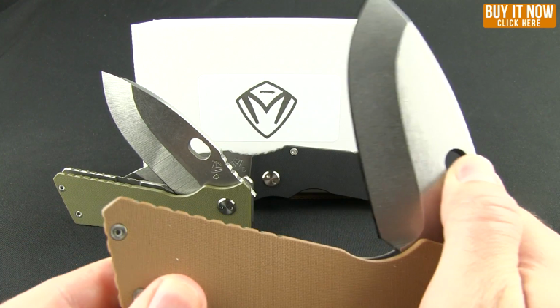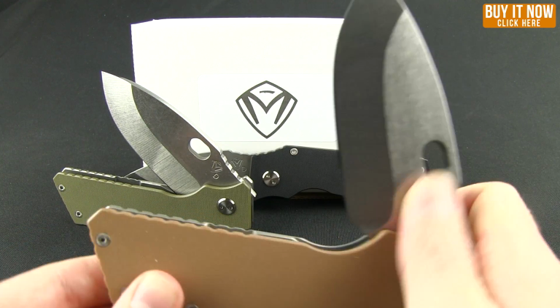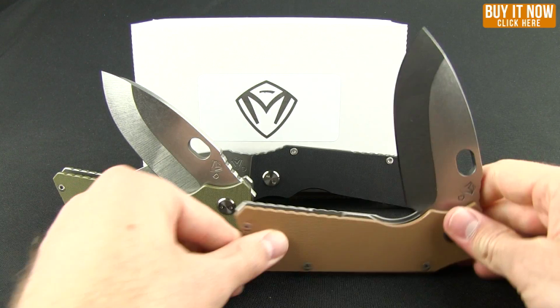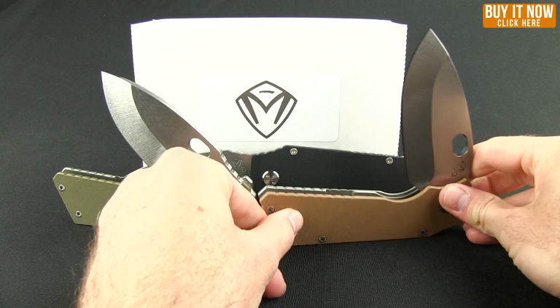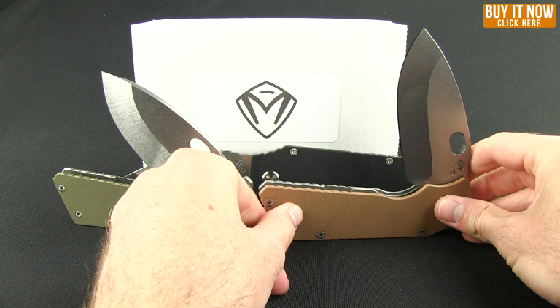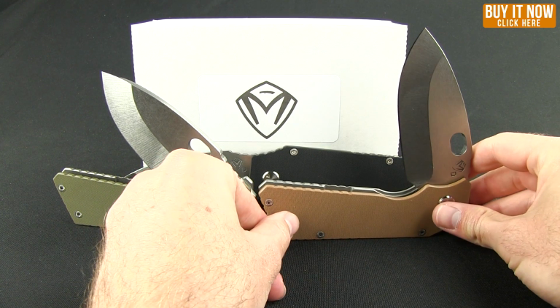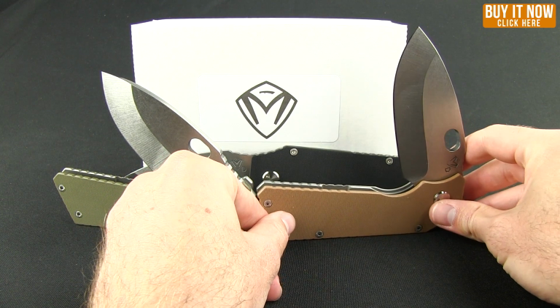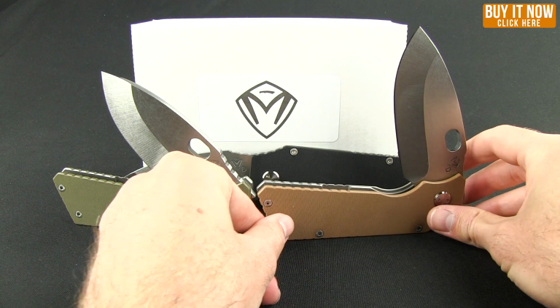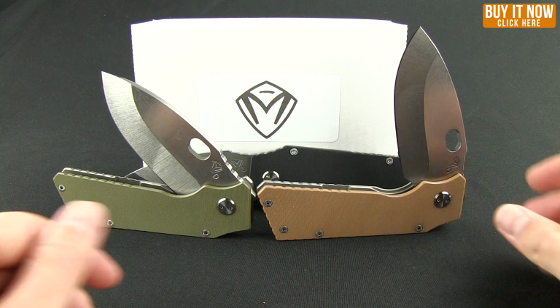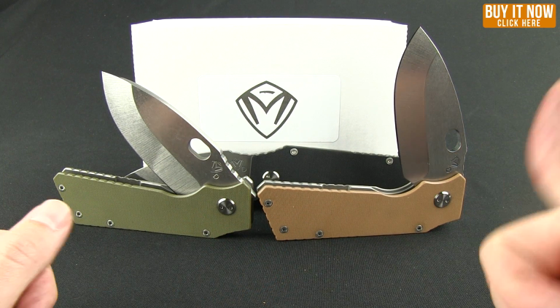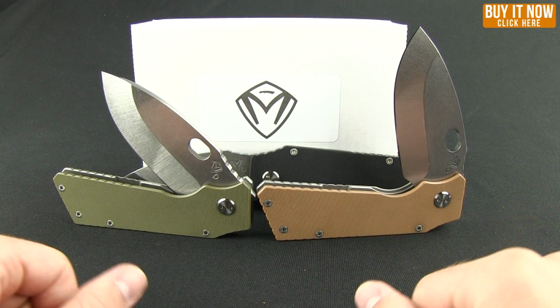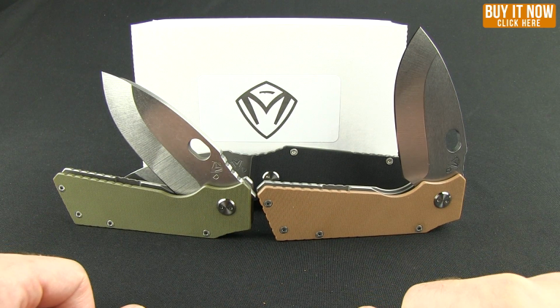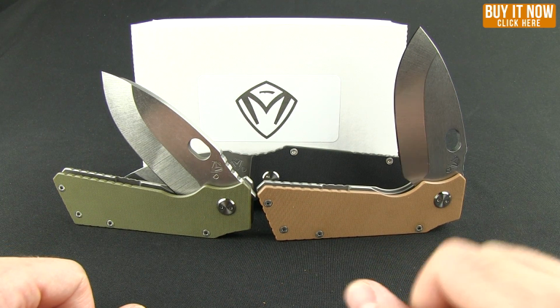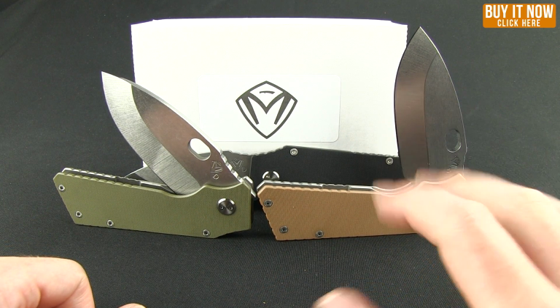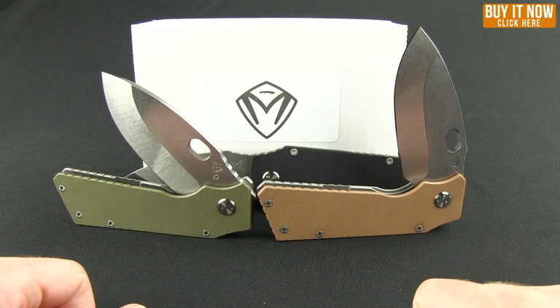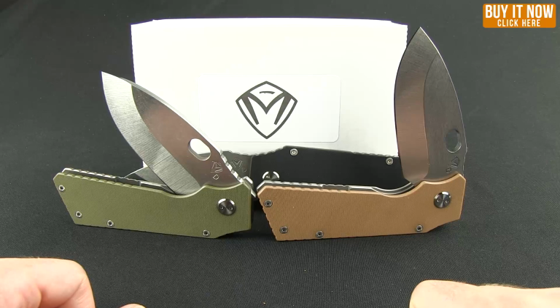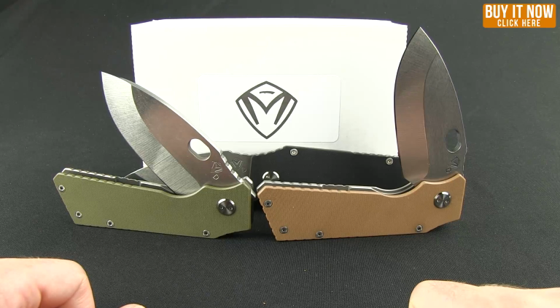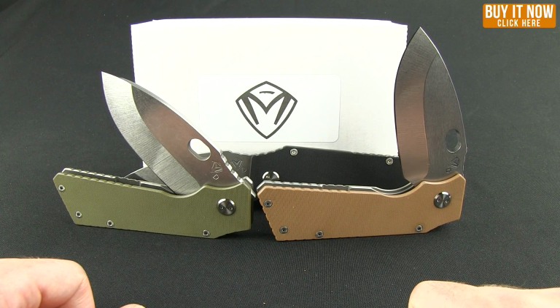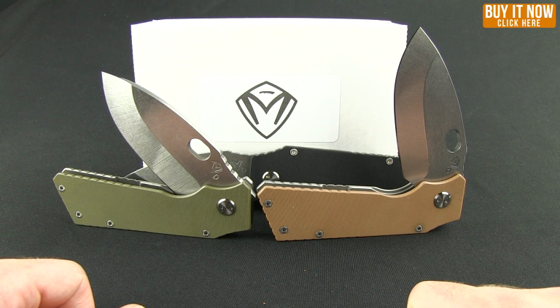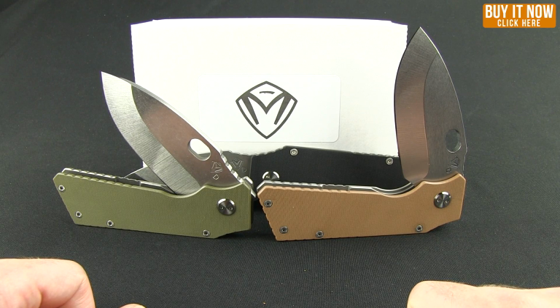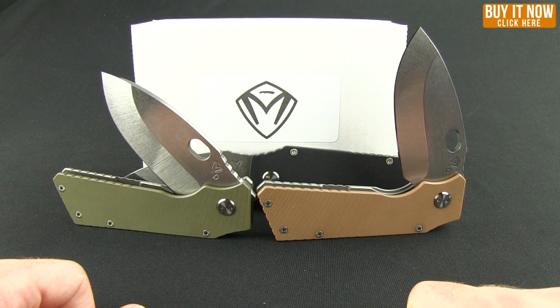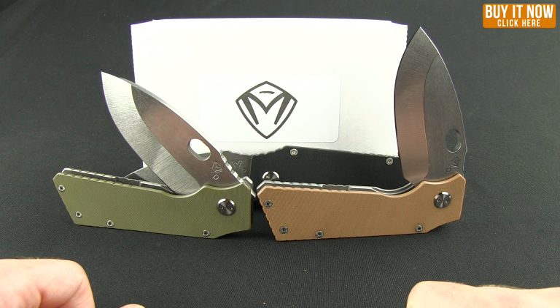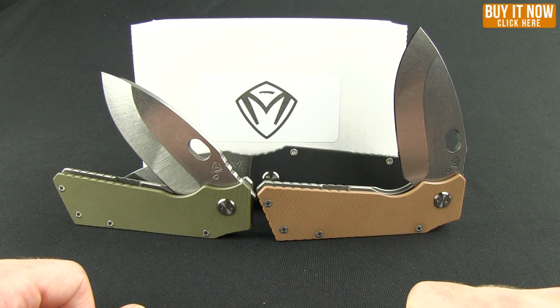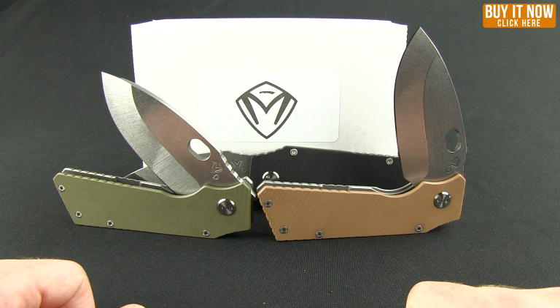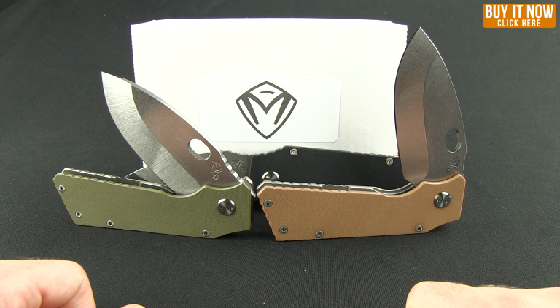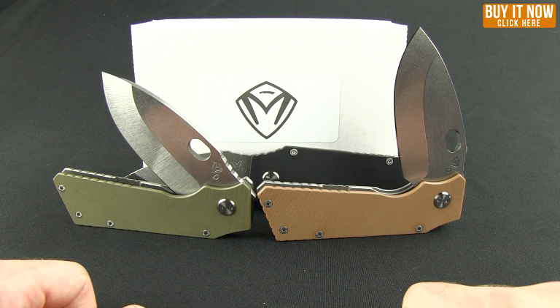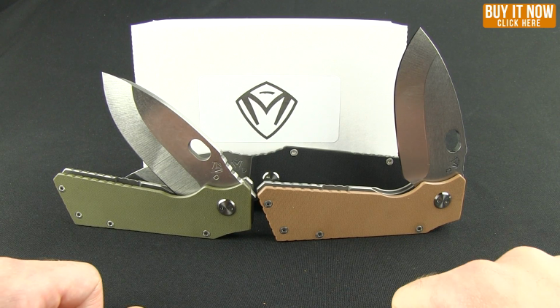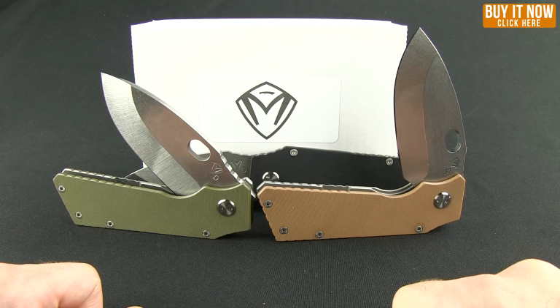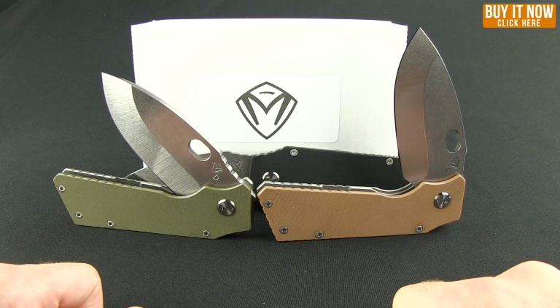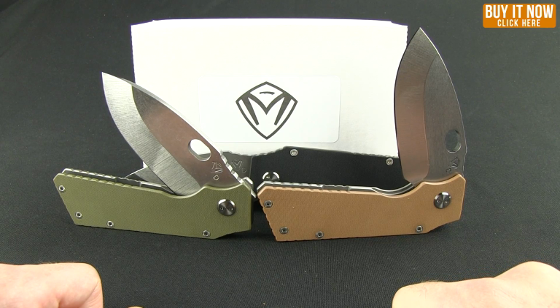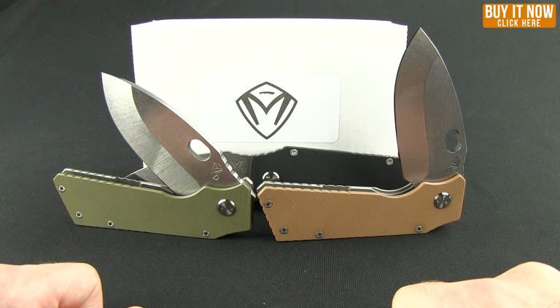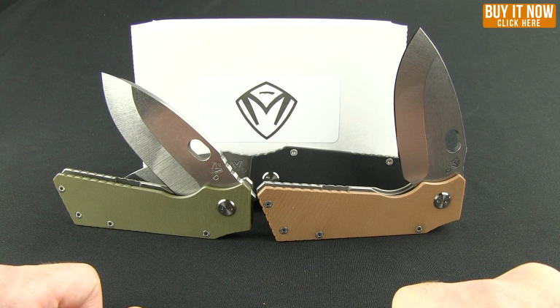So if you're interested in learning more about these knives, go ahead and click that Buy Now button to check out further specs, as well as check out Medford Knives on our page to see what other designs this company has to offer. Anyway, as always, thanks for watching and have a good one.